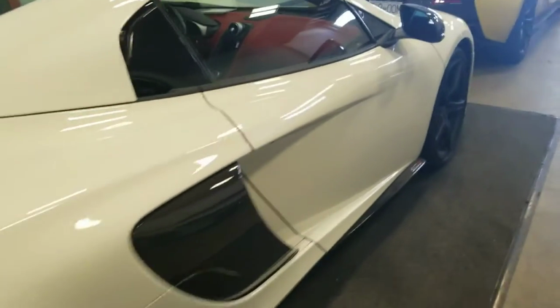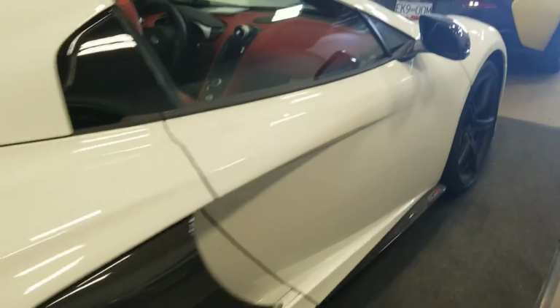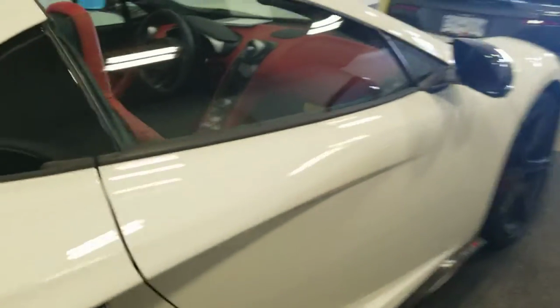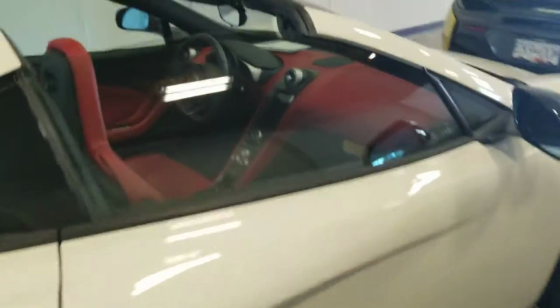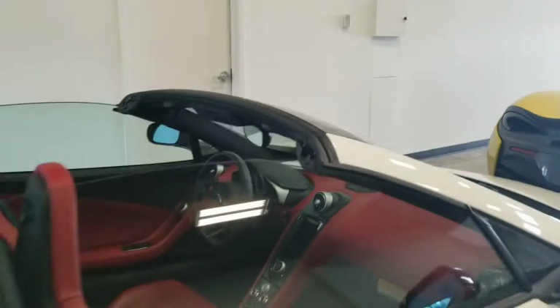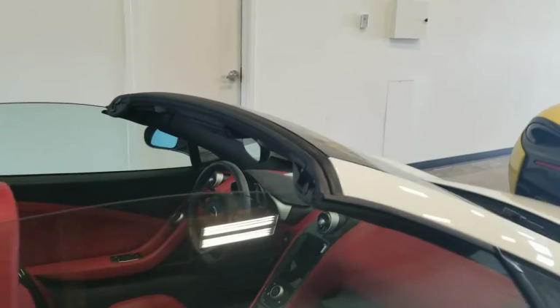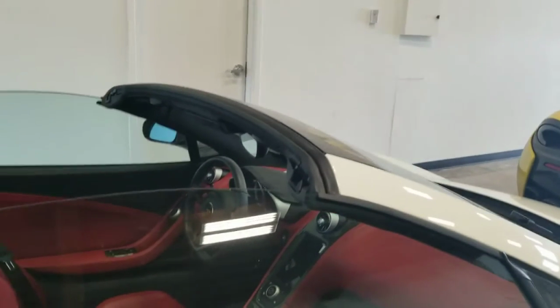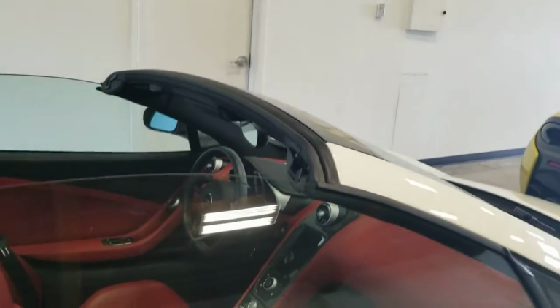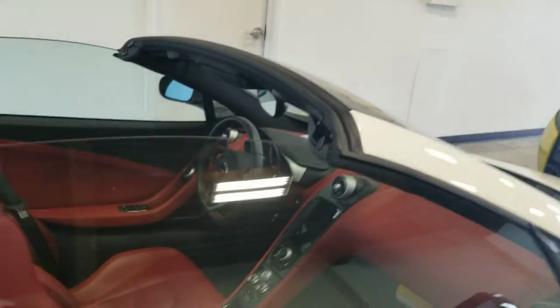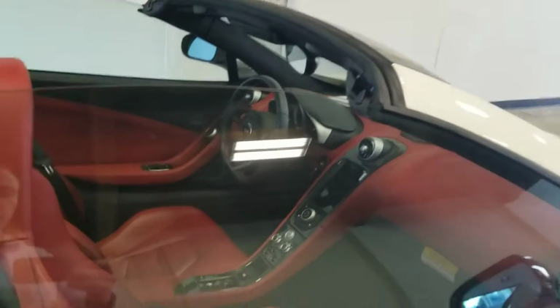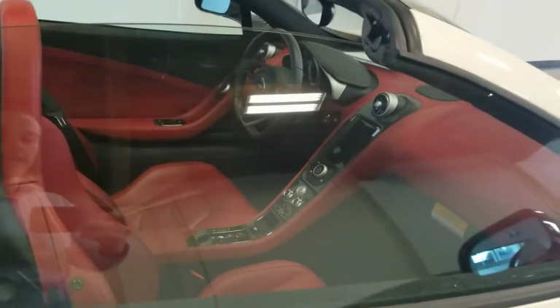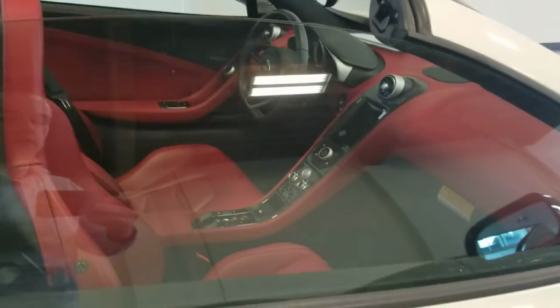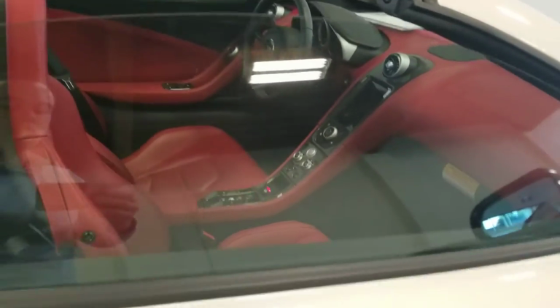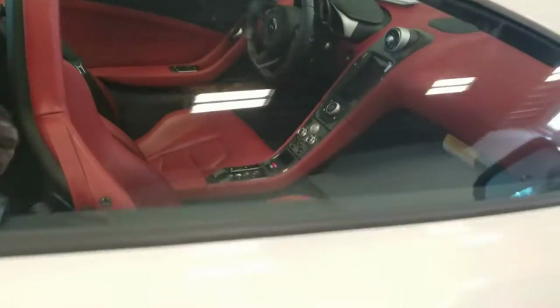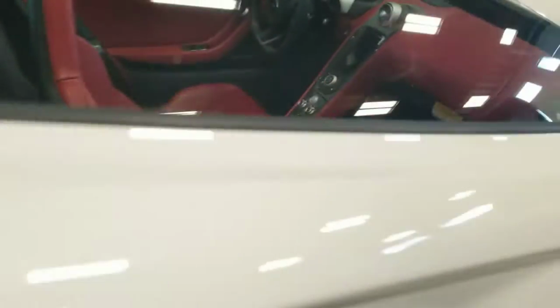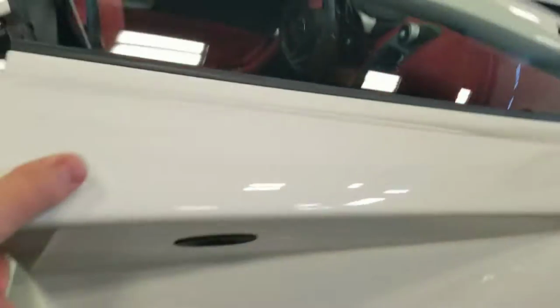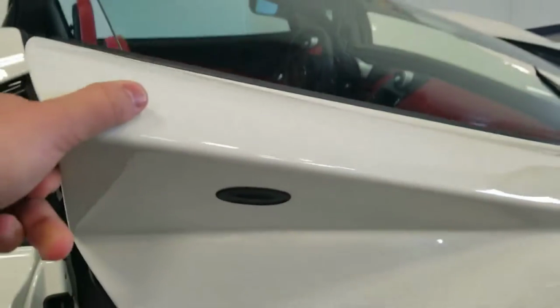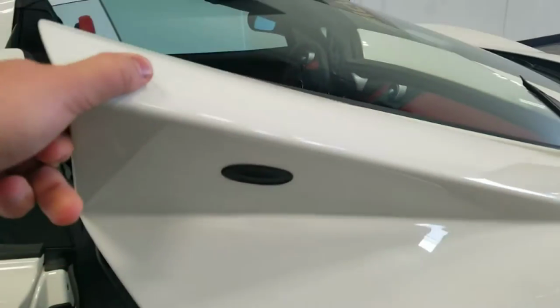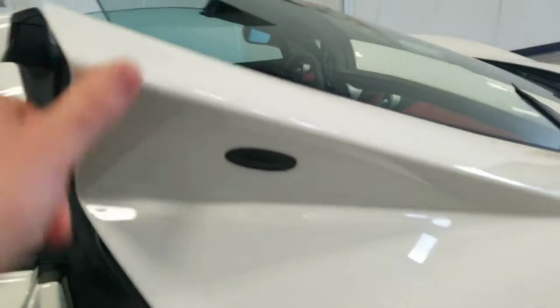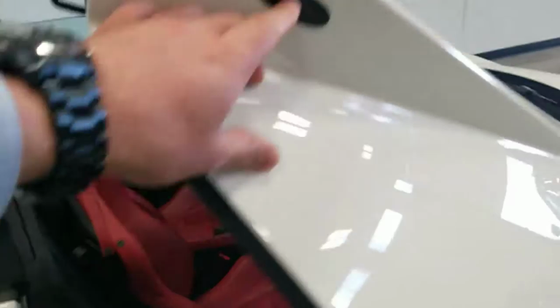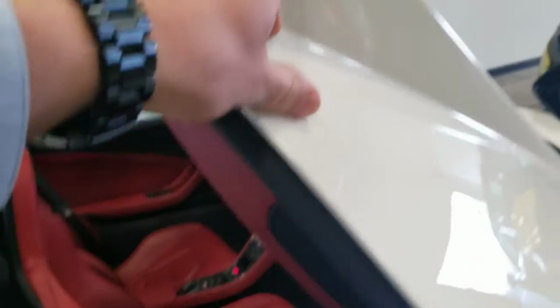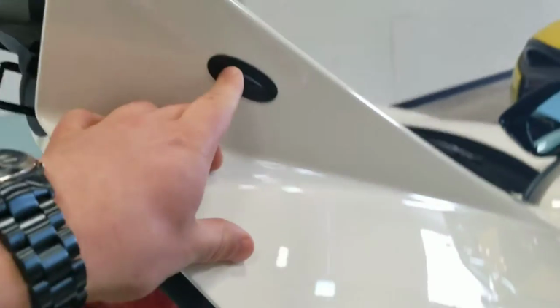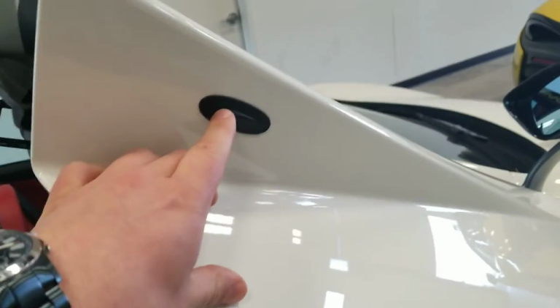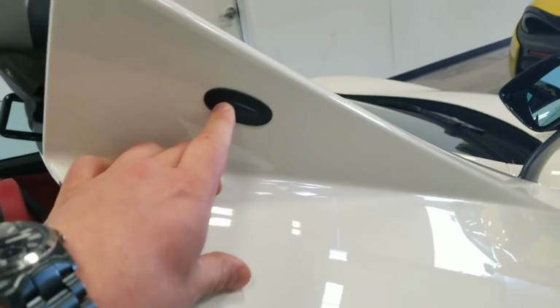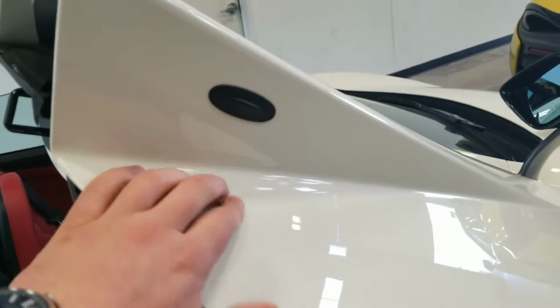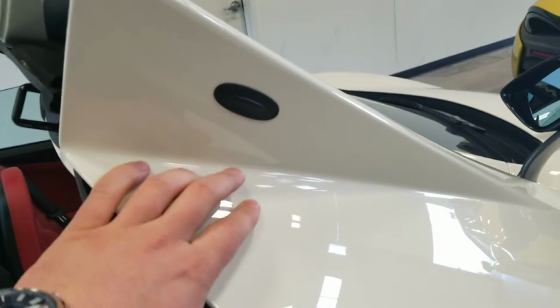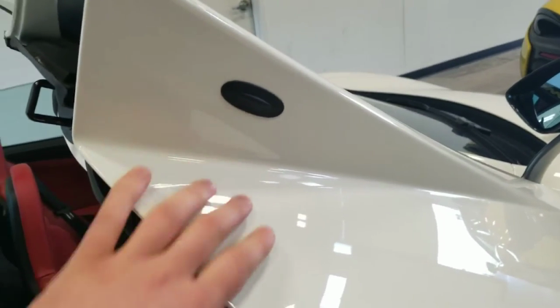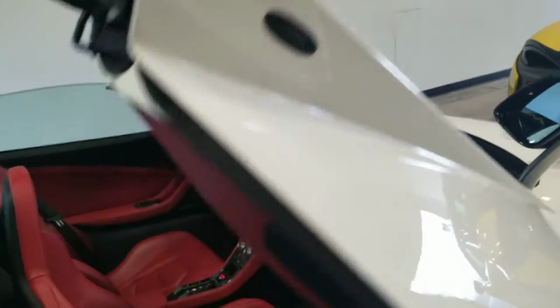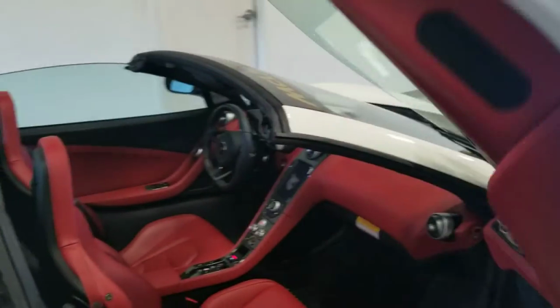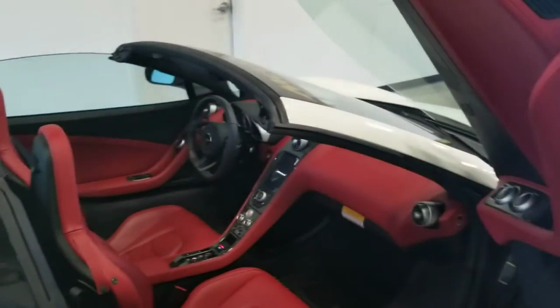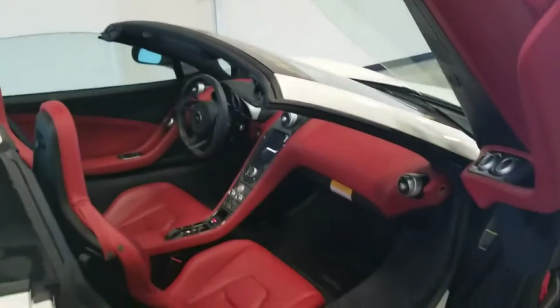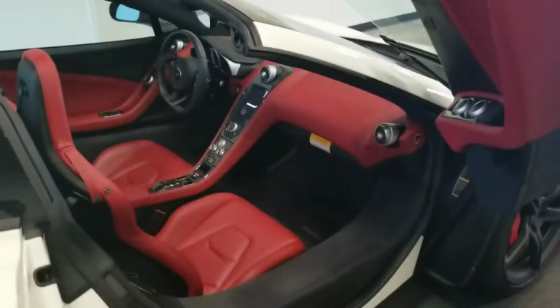The doors on this car are designed to be totally streamlined, especially the door handle area. No door handles — just a soft-touch button which allows you to open the door incredibly easily, very much in the McLaren style.